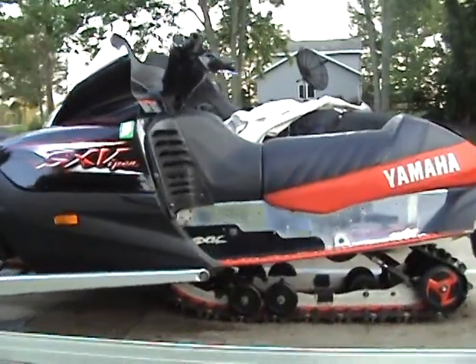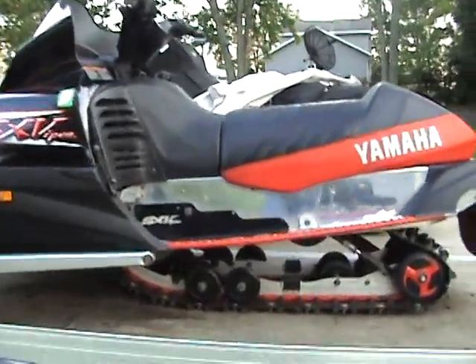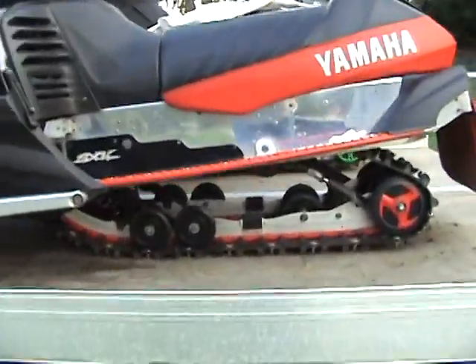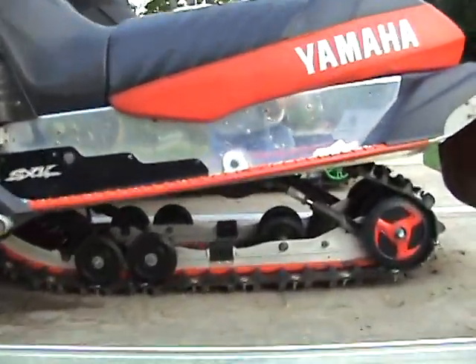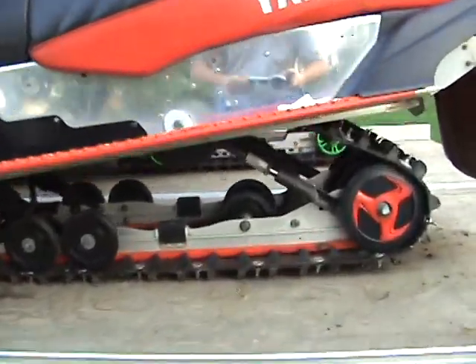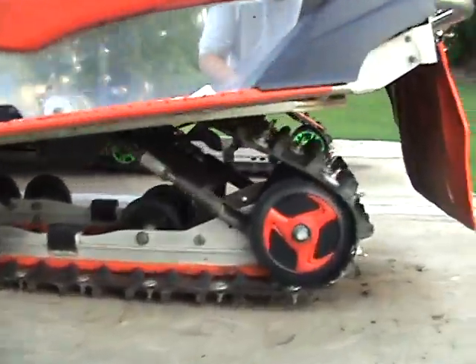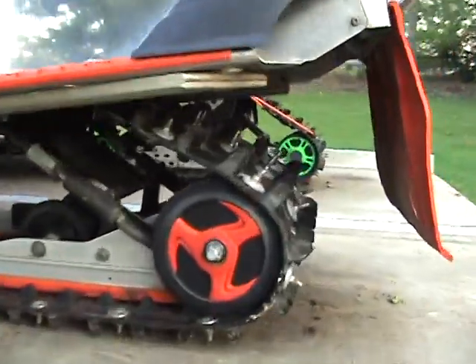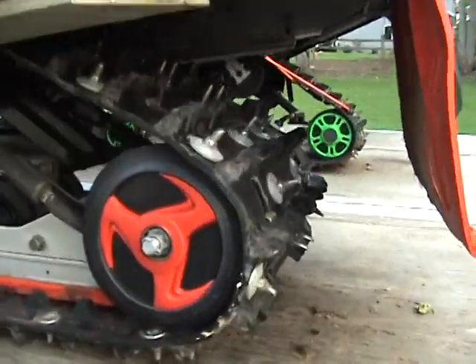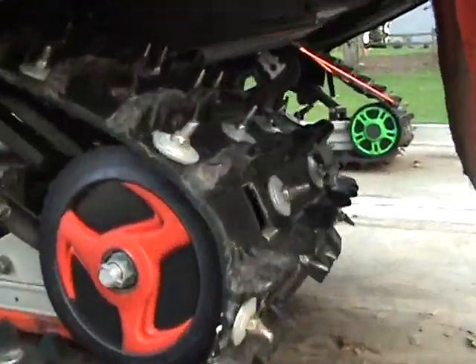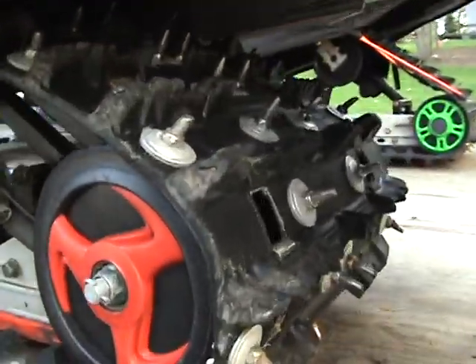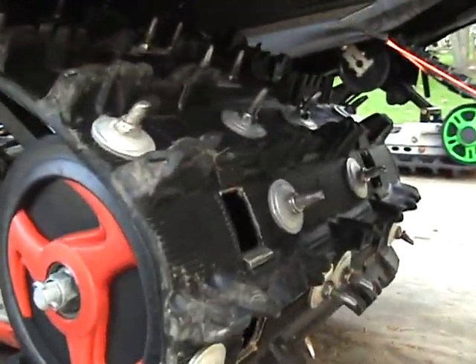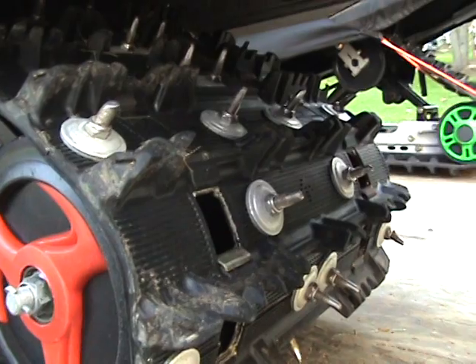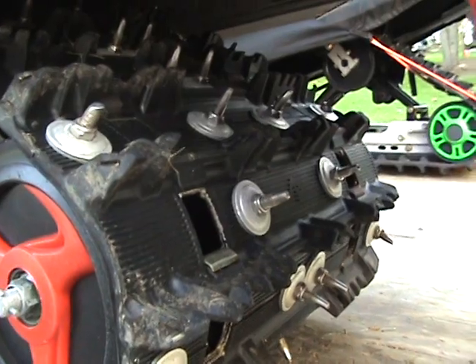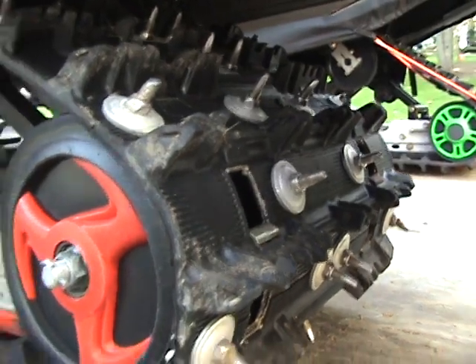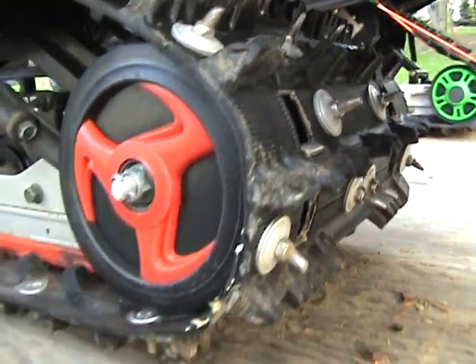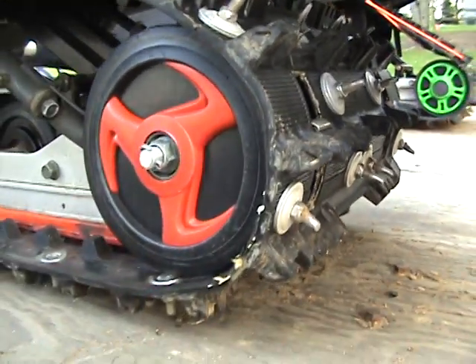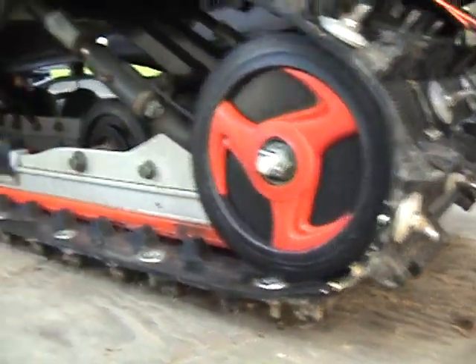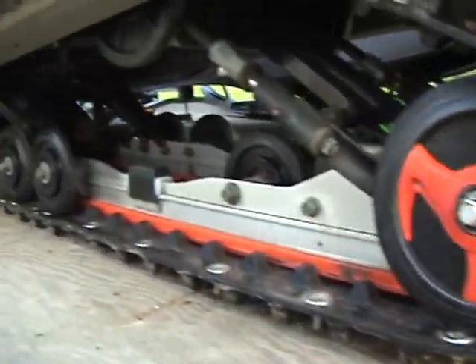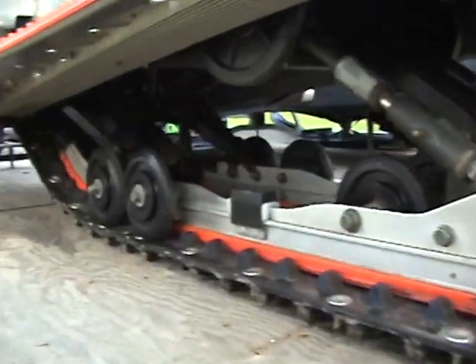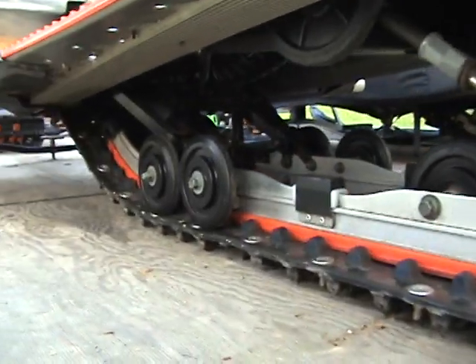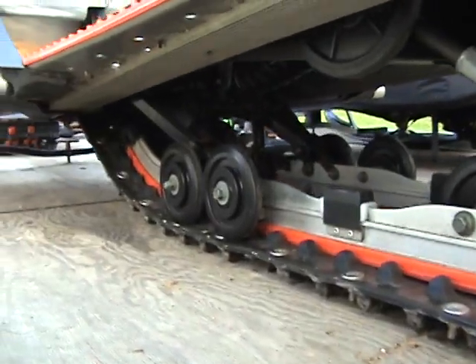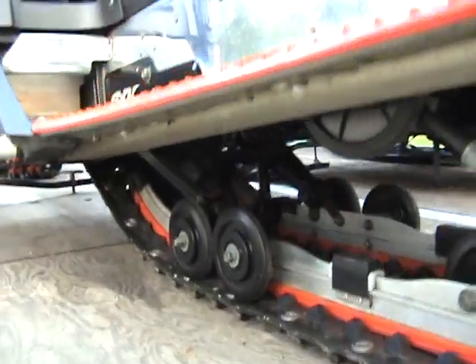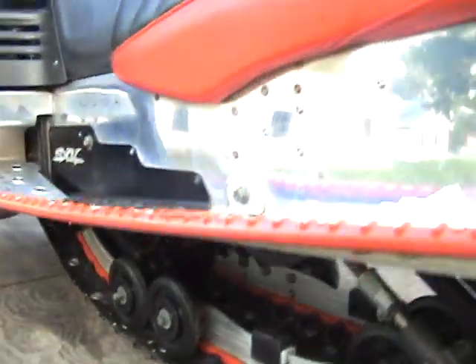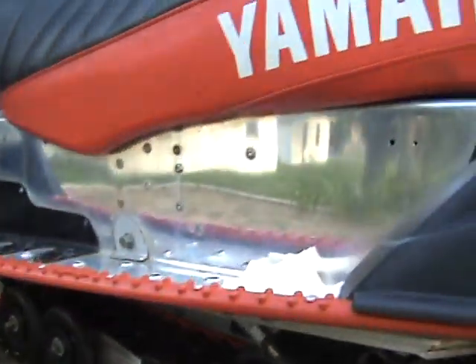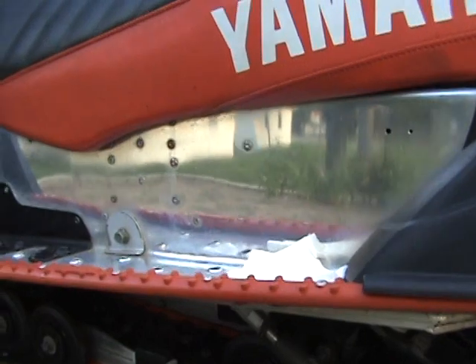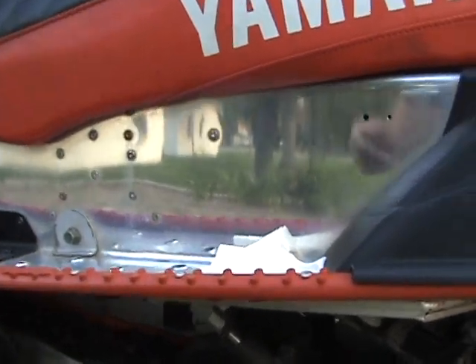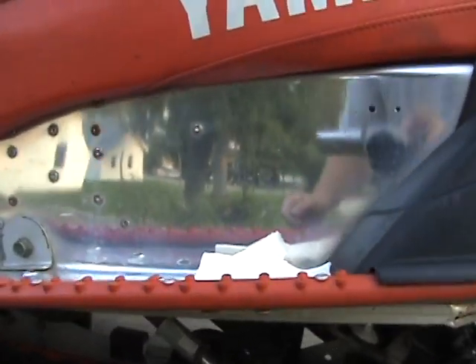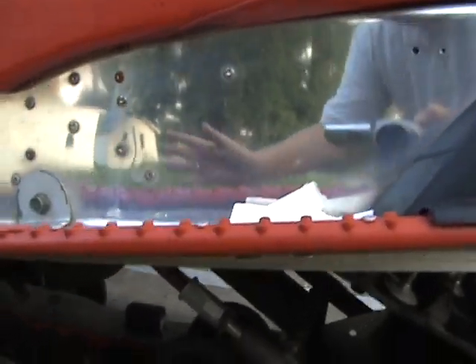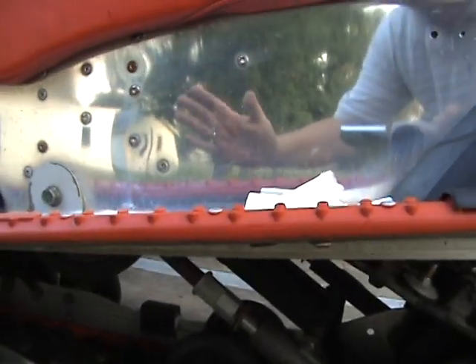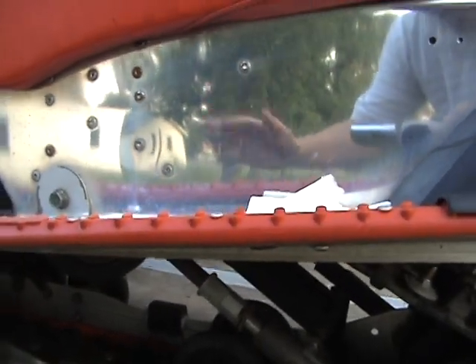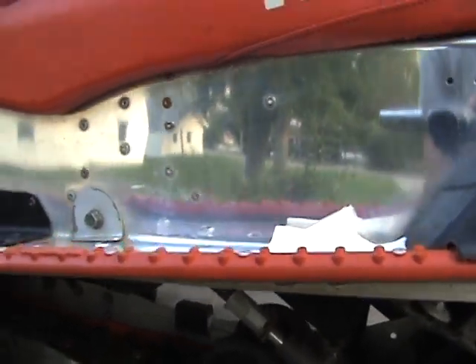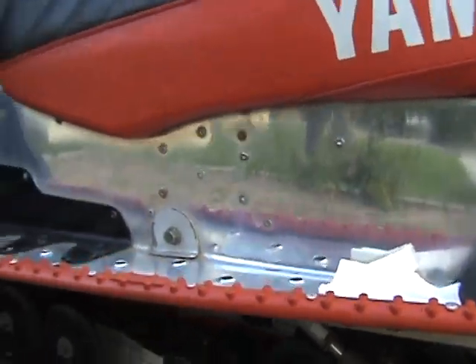Everything's in great shape. It's got a really nice track on it — all the picks, an inch and a quarter lug. It's got a polished tunnel on it.